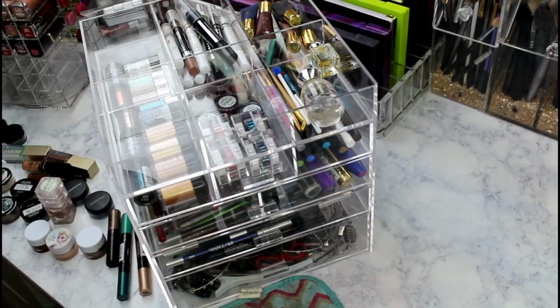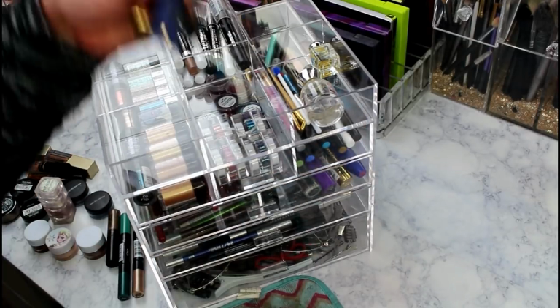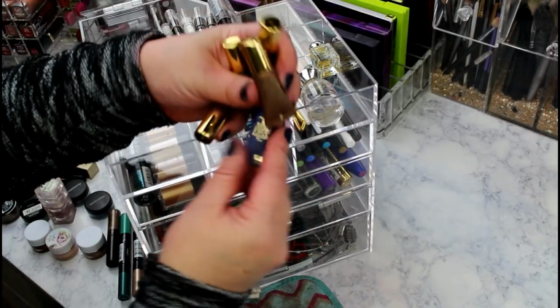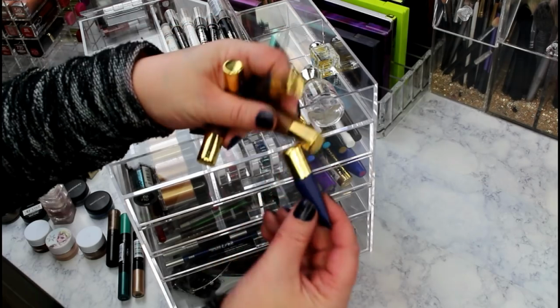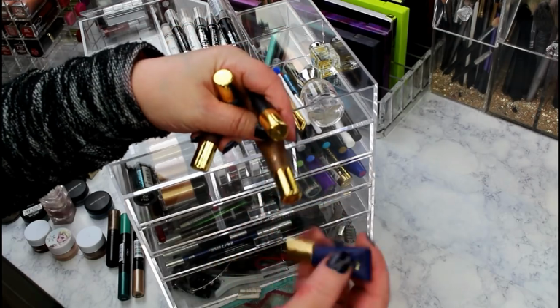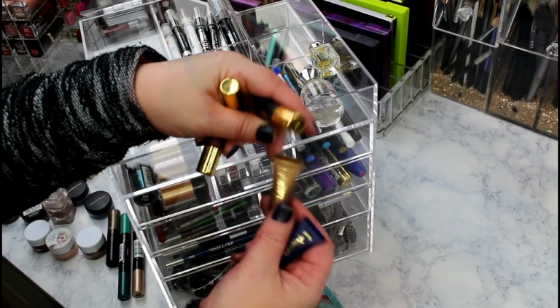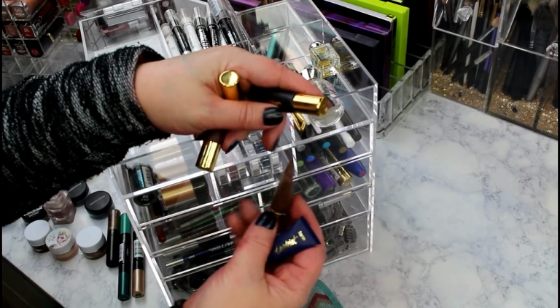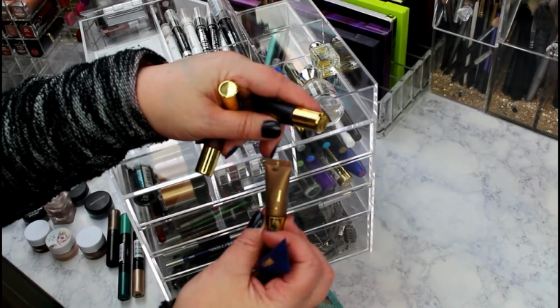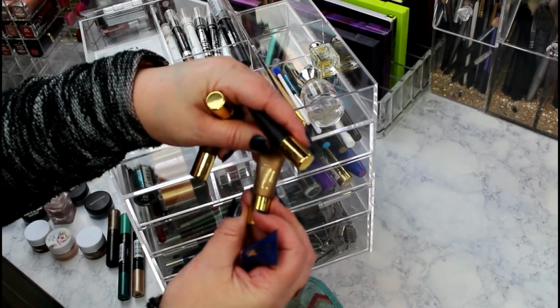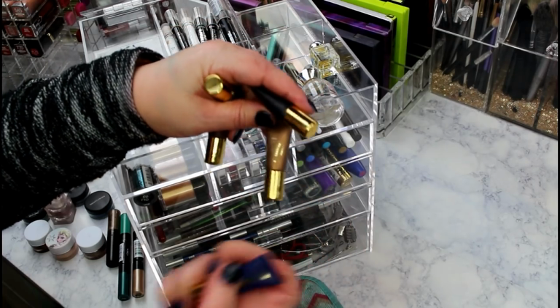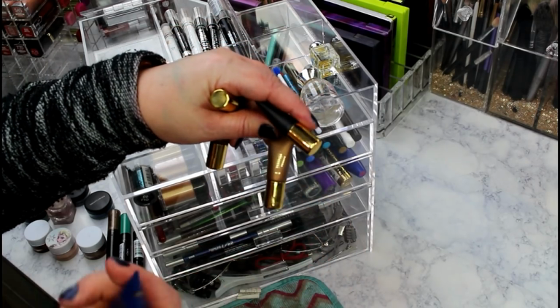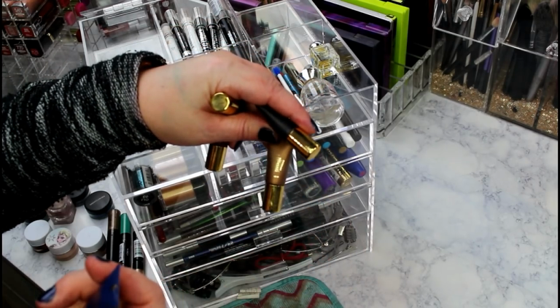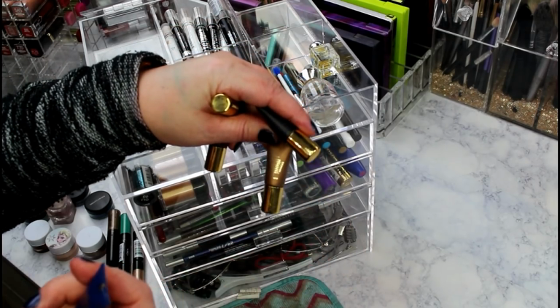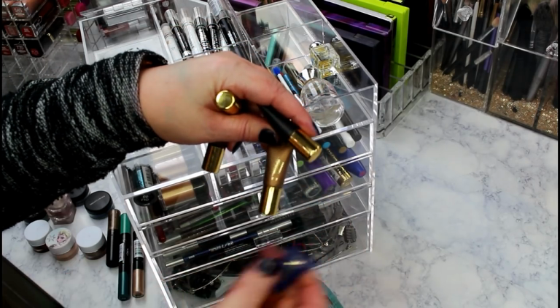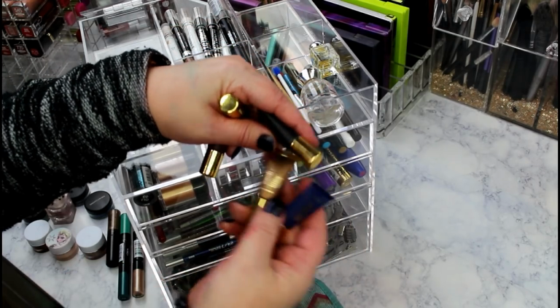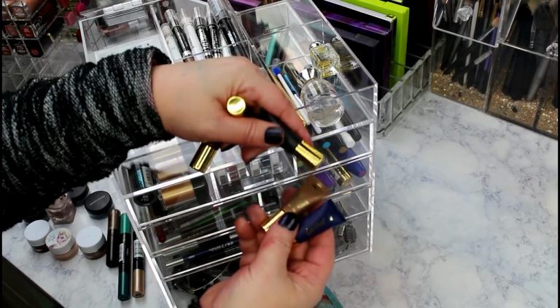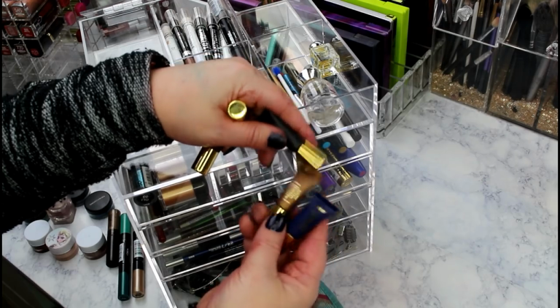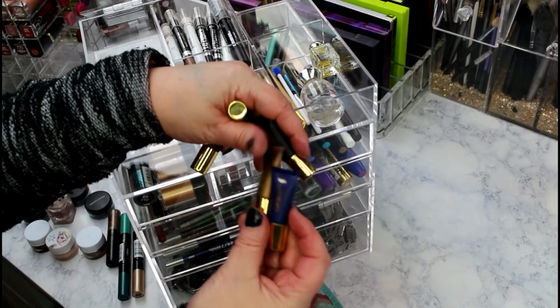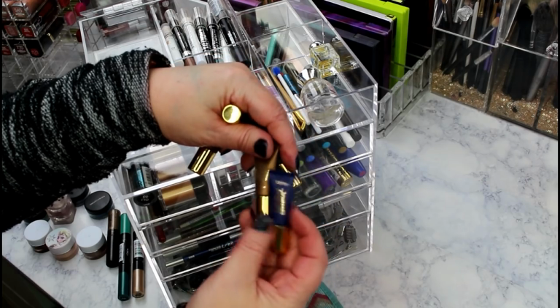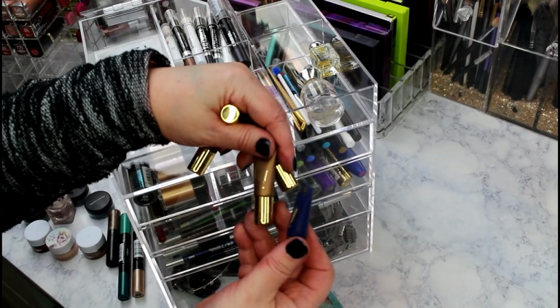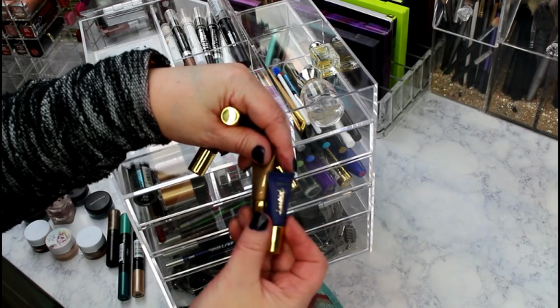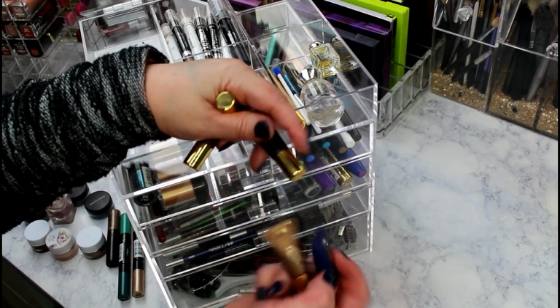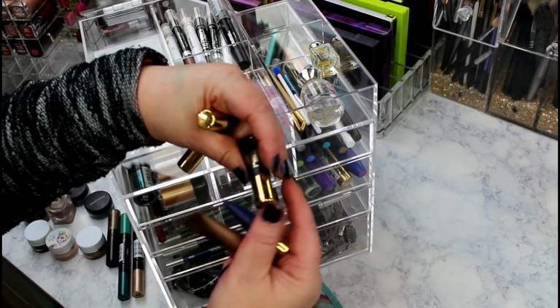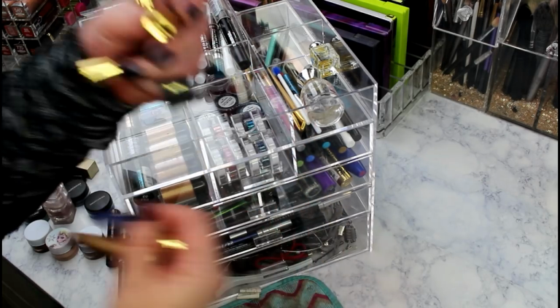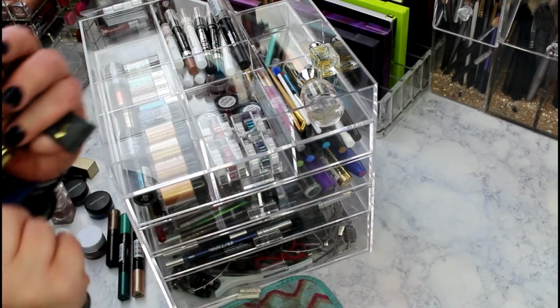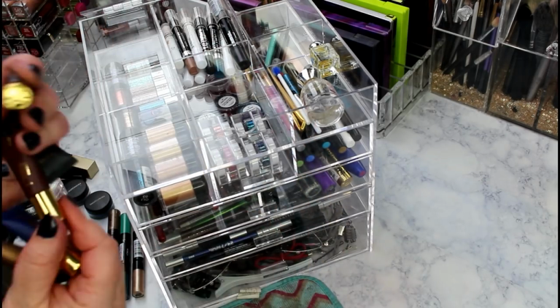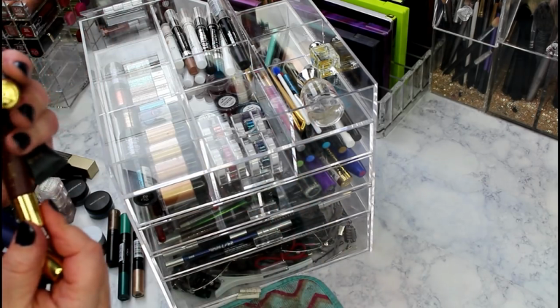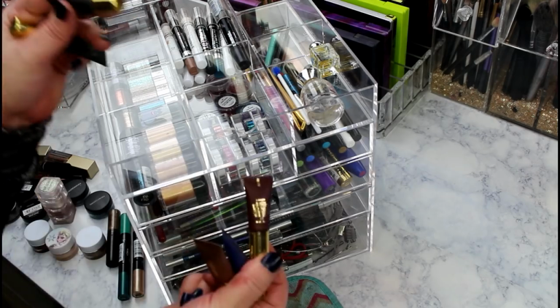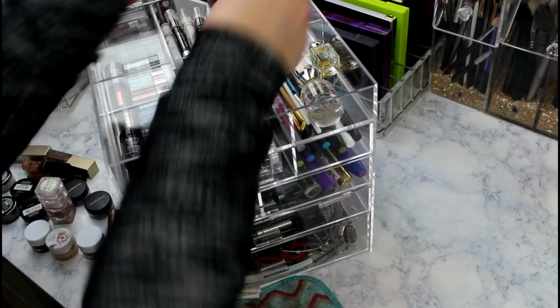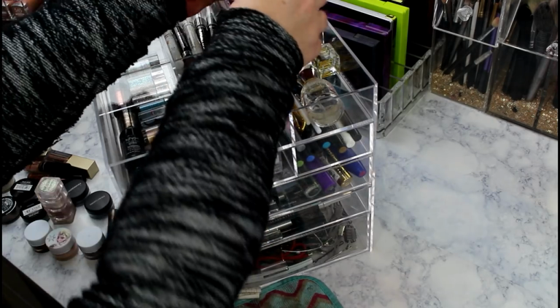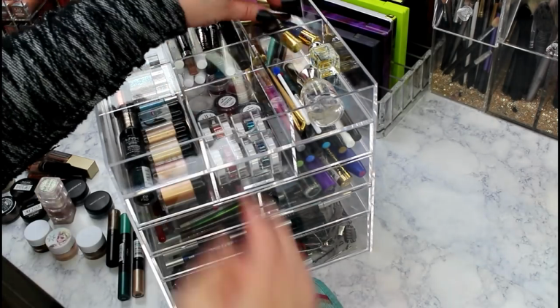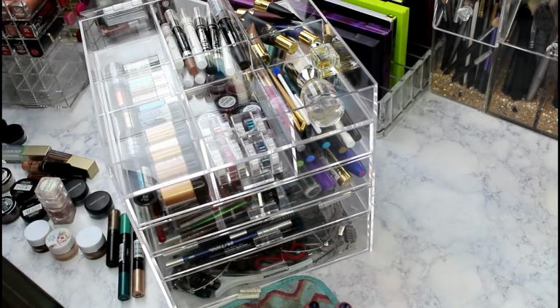These are some of my favorite eyeliners ever - the Tardist Clay Paint Liners. I'm keeping these. I have them in Navy, Bronze, Black, and Aubergine.